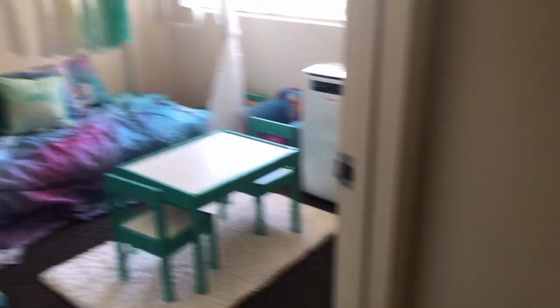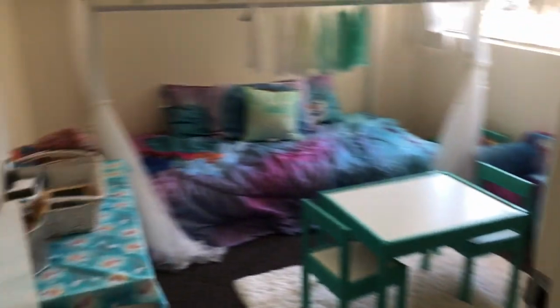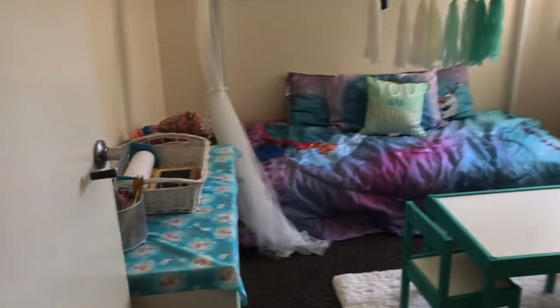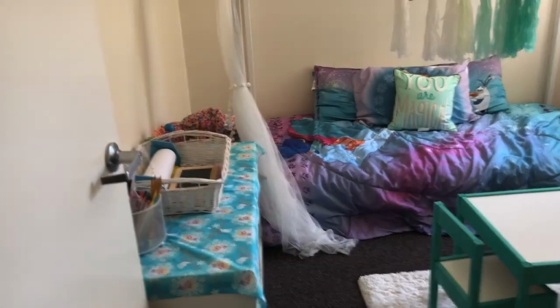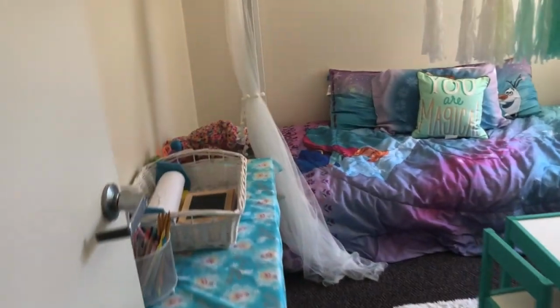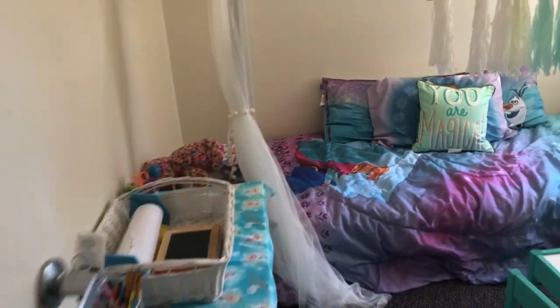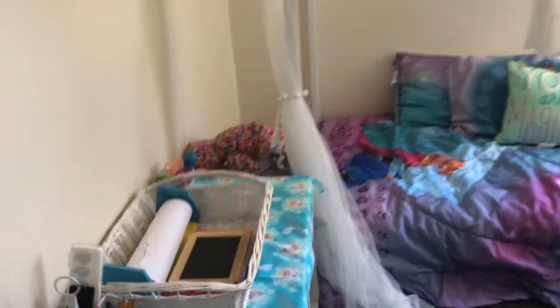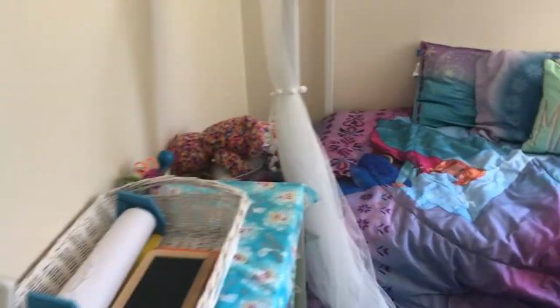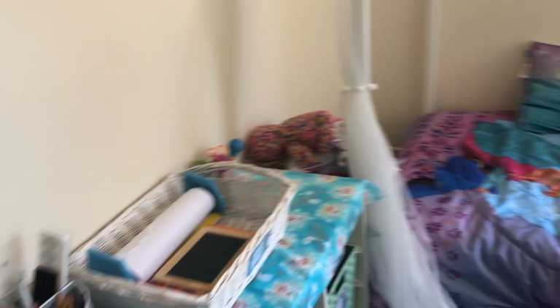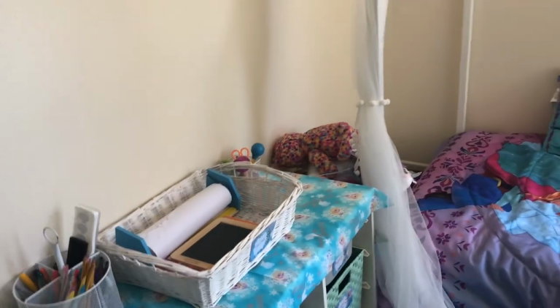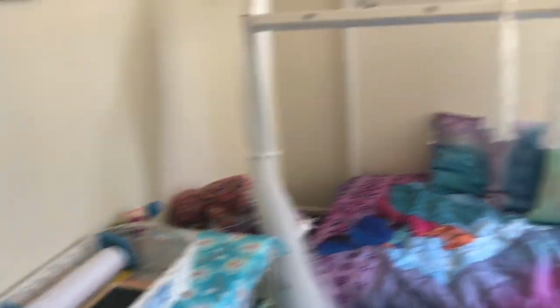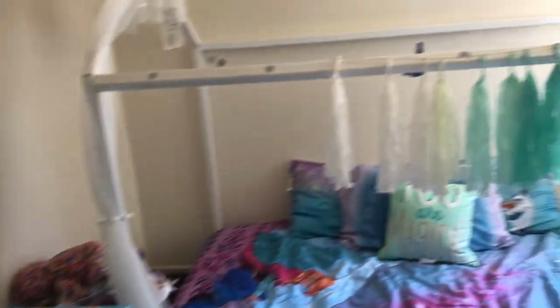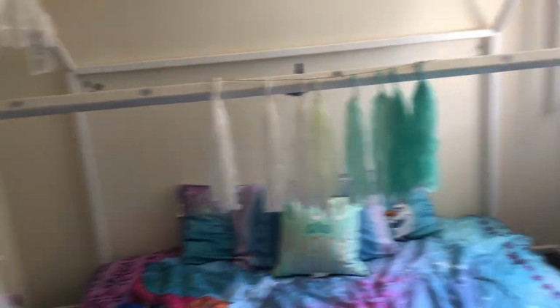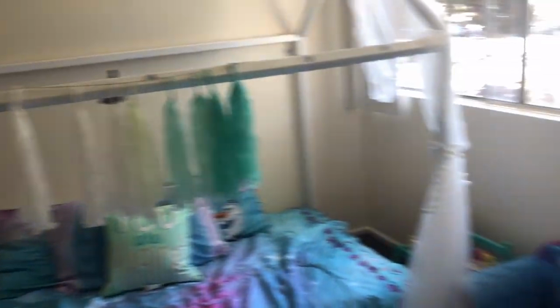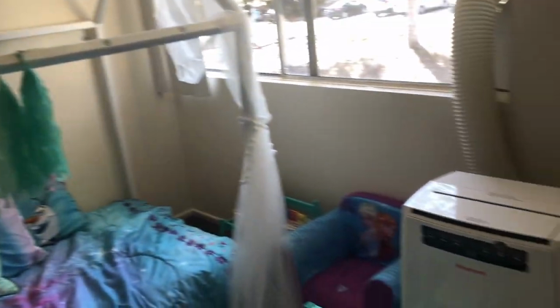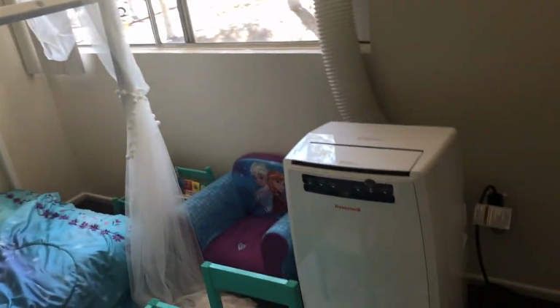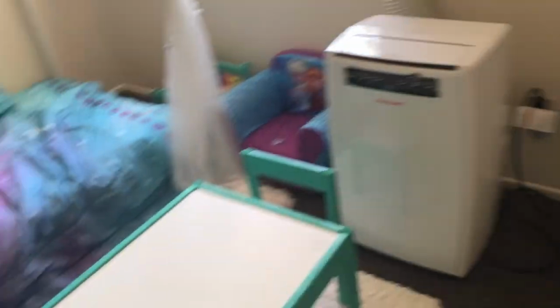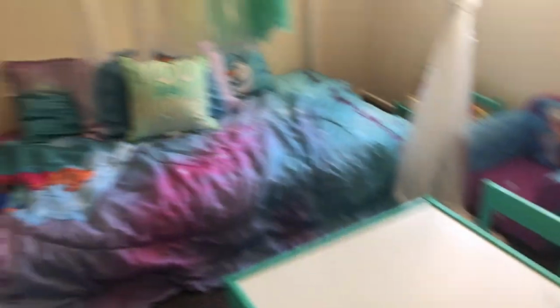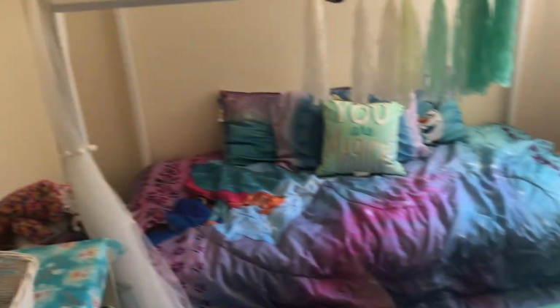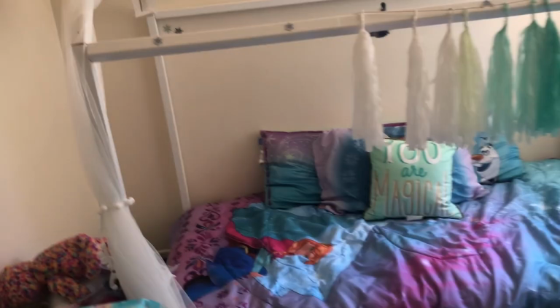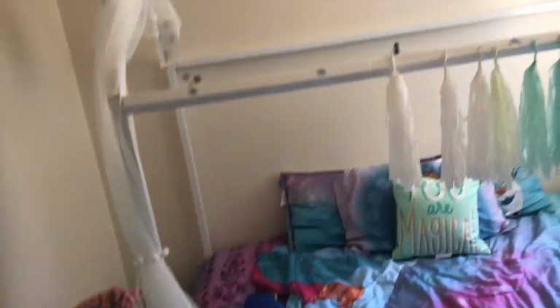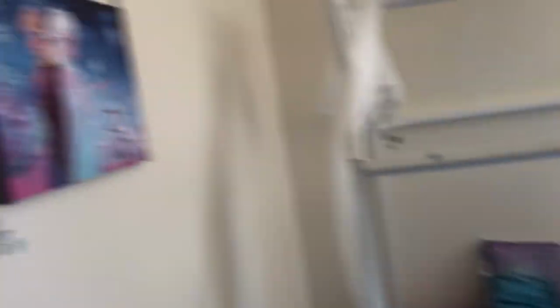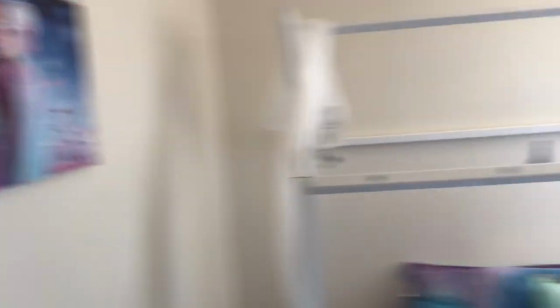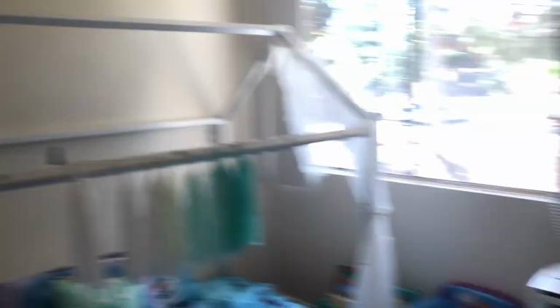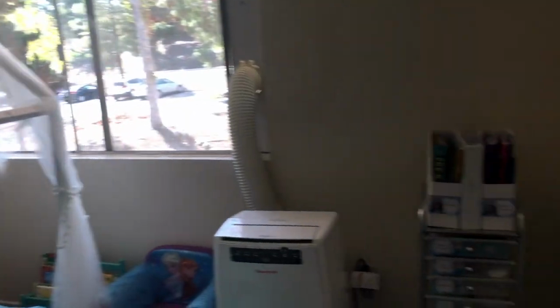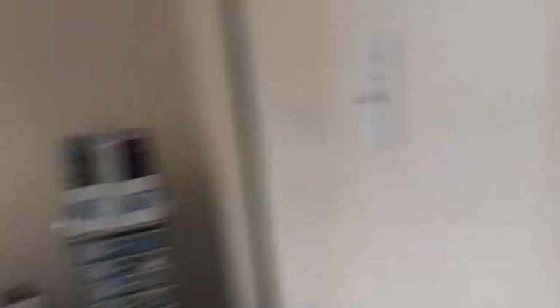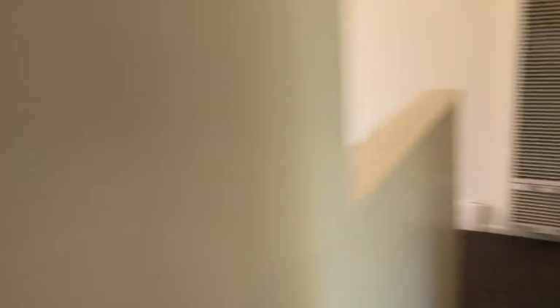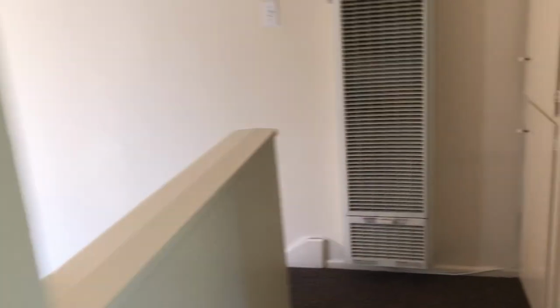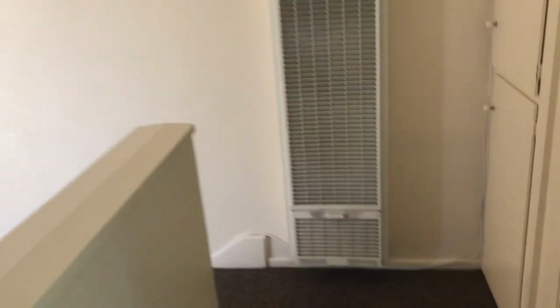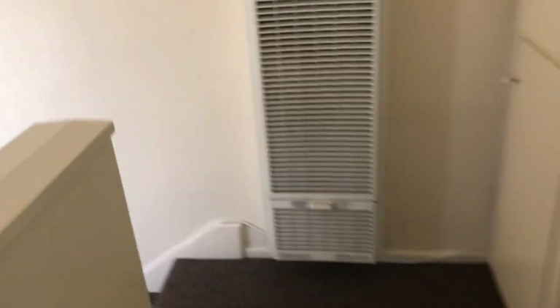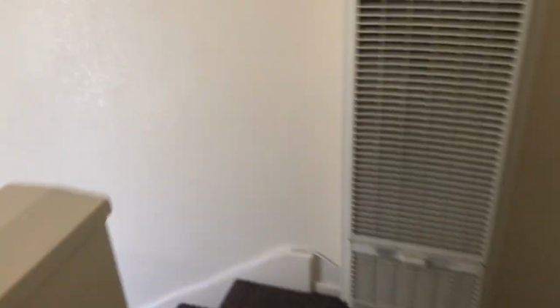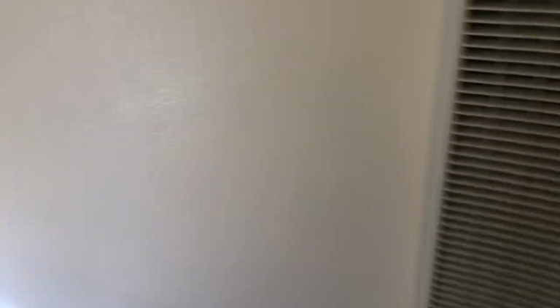And then my toddler's room right here — you guys have already seen a video up on my channel about this where I went into detail with everything, but this is definitely my favorite room of the whole house. And yeah, guys, that is it for this video, thank you so much for watching.